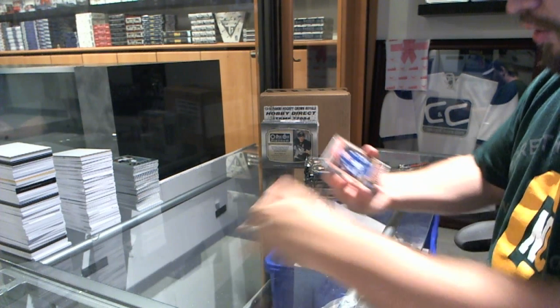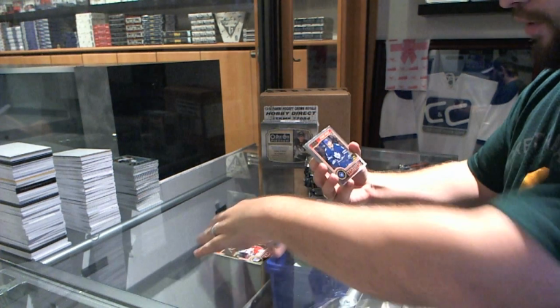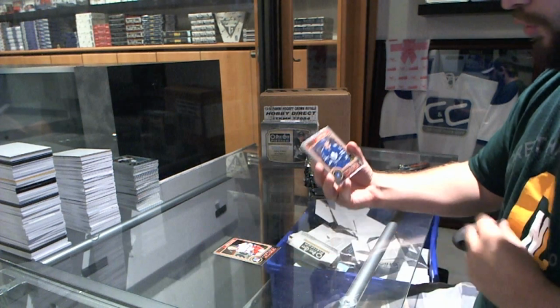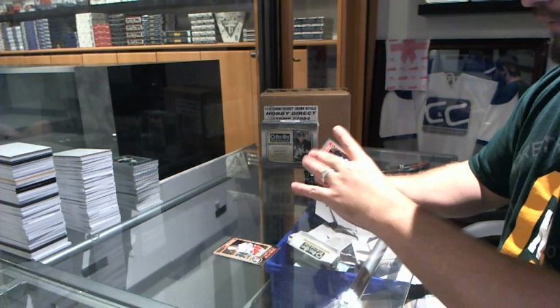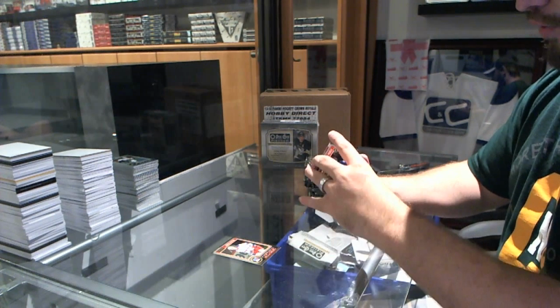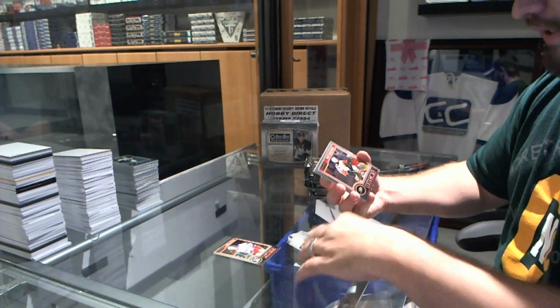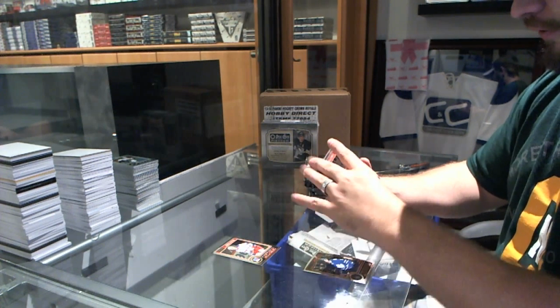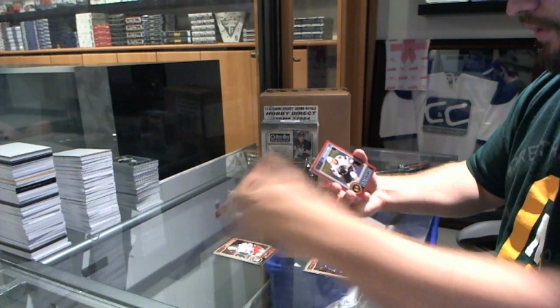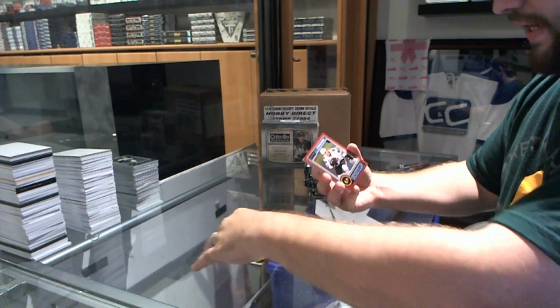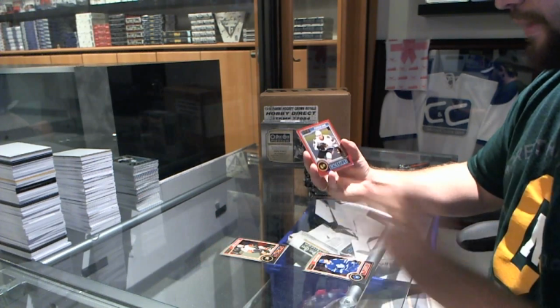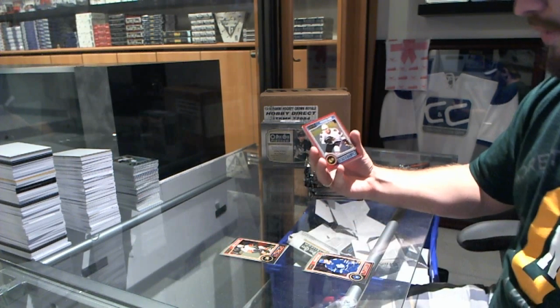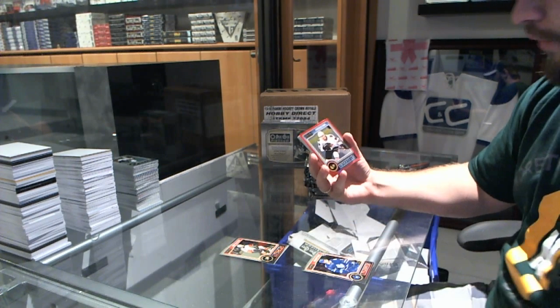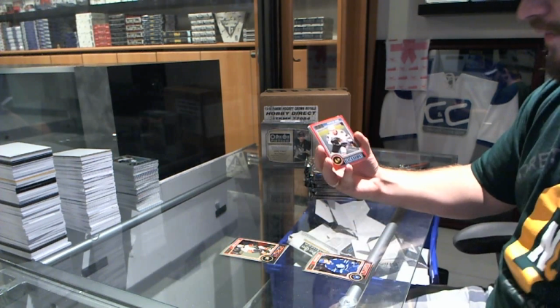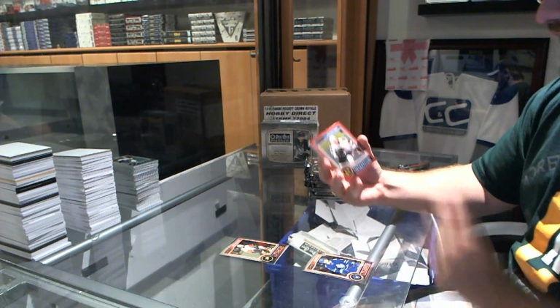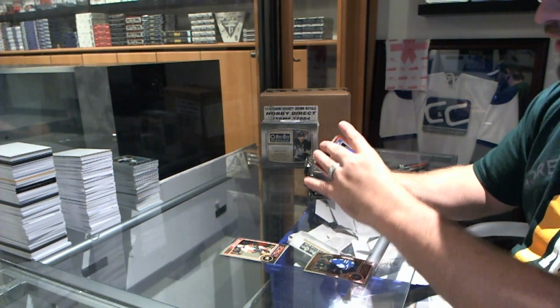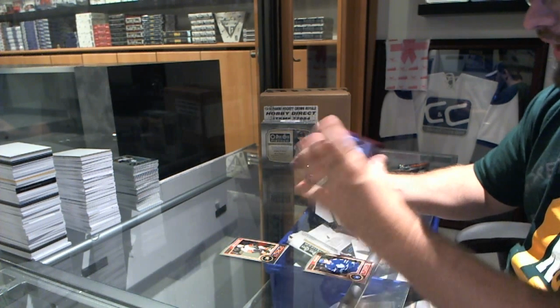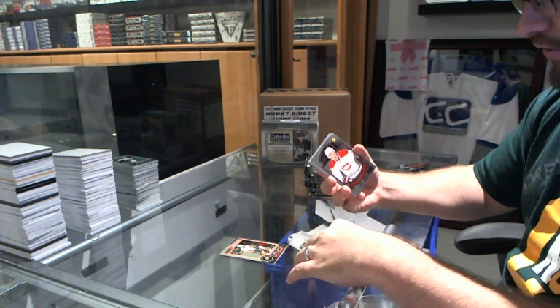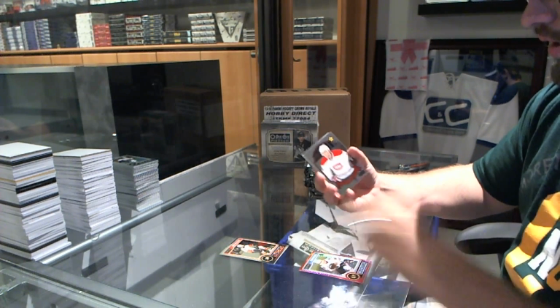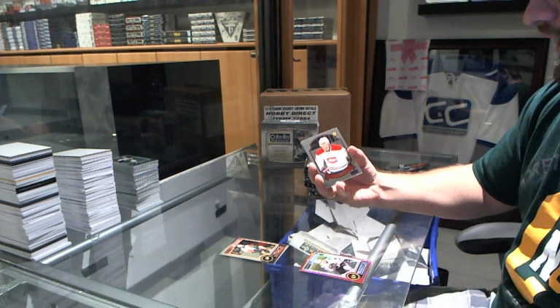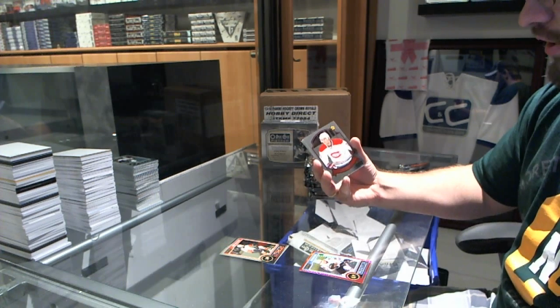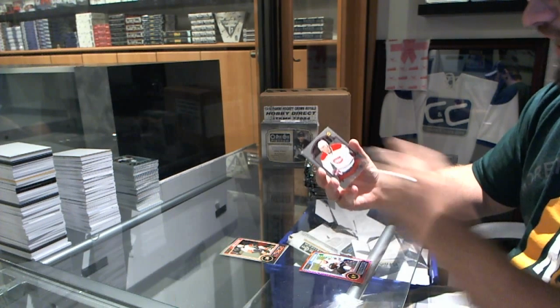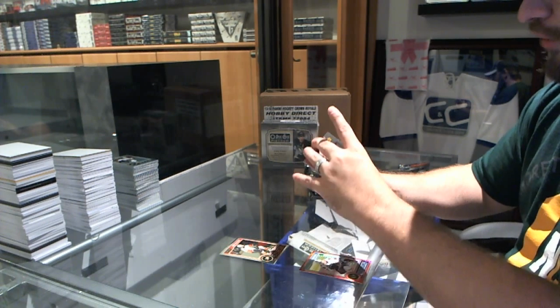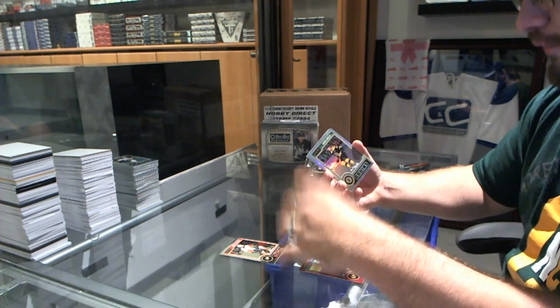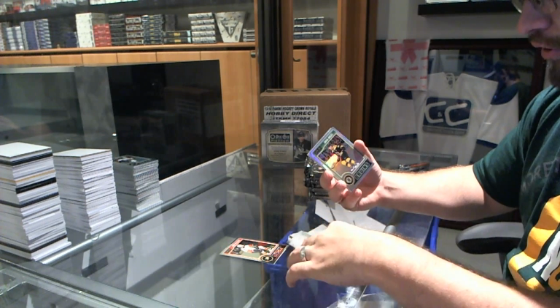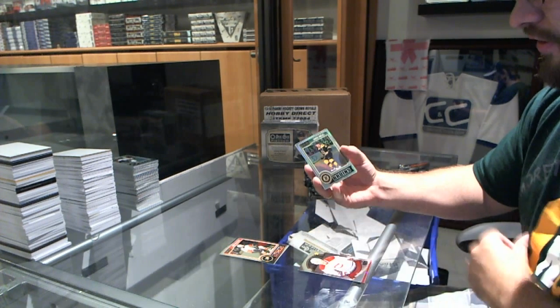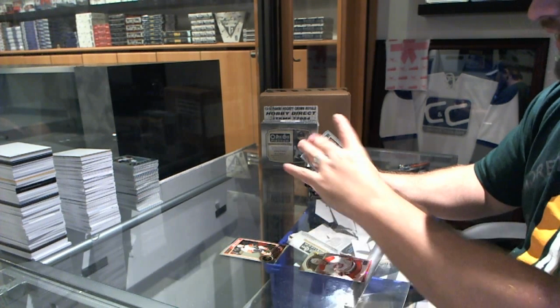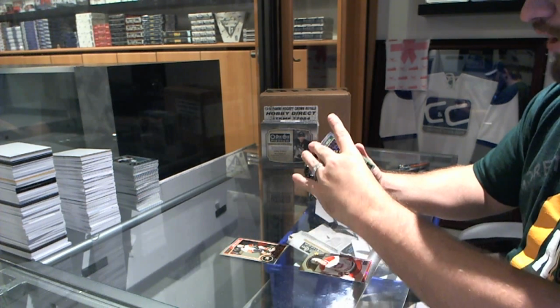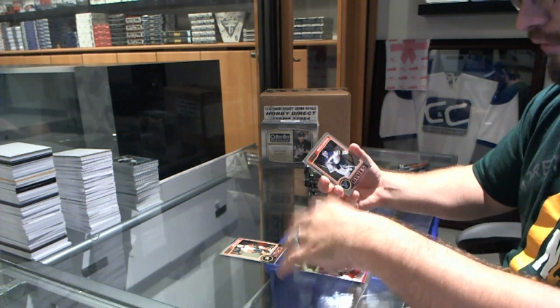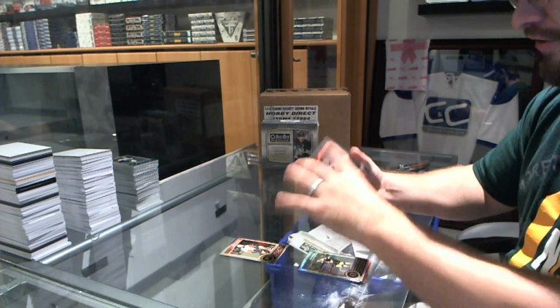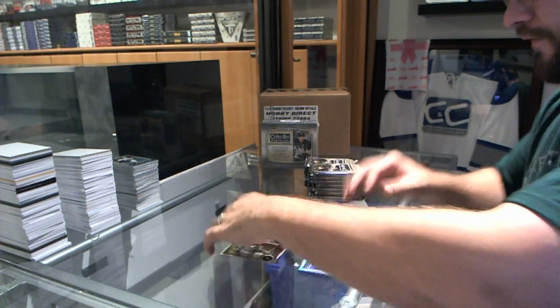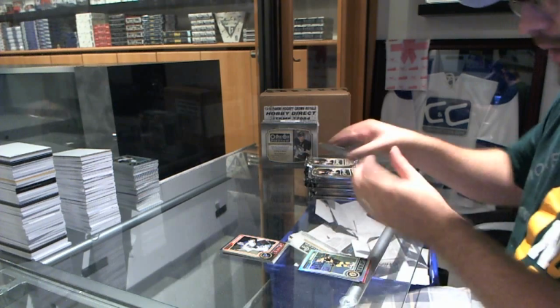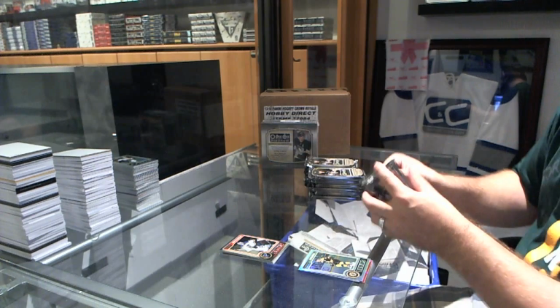We've got a rookie of Stuart Percy for the Toronto Maple Leafs, a red prism numbered to 135. A Patrick Kane for the Chicago Blackhawks. A Uri Seacash retro rookie for the Montreal Canadiens. And a David Krejci refractor for the Boston Bruins.